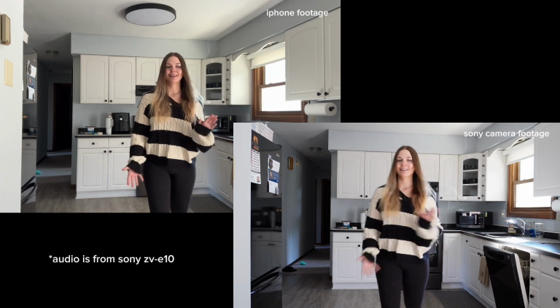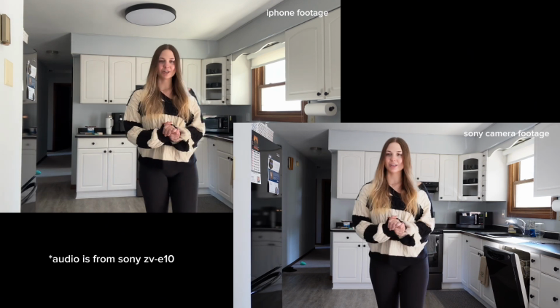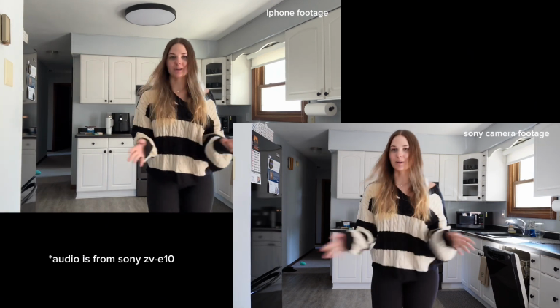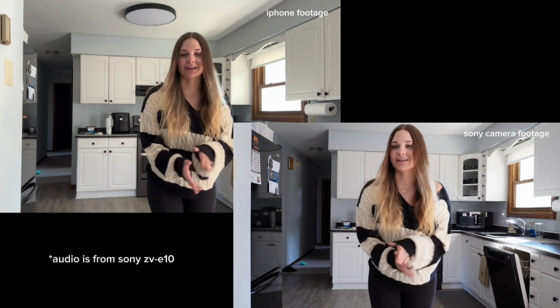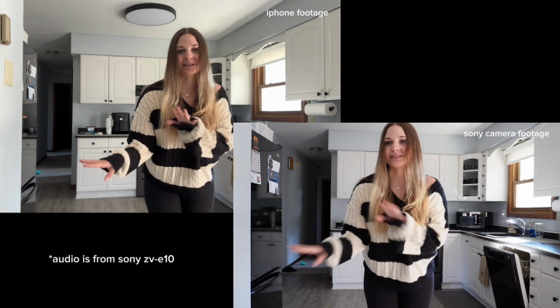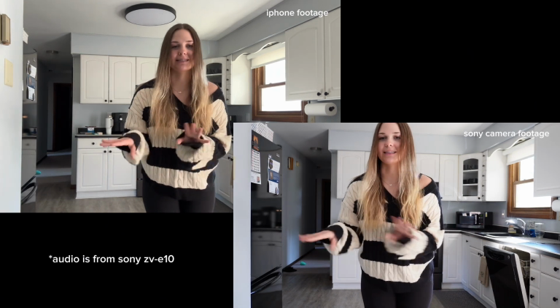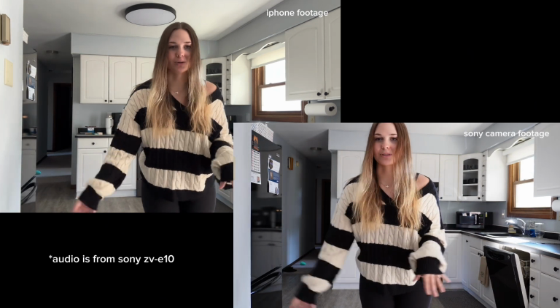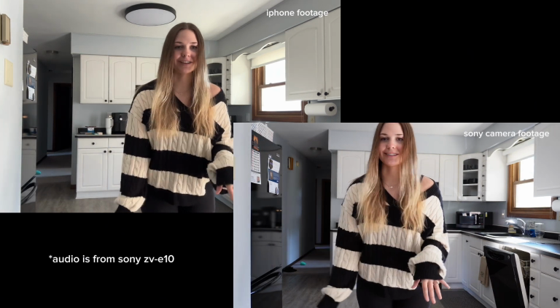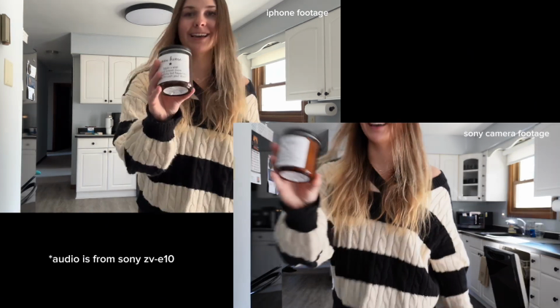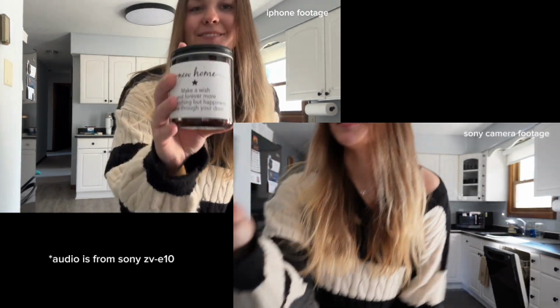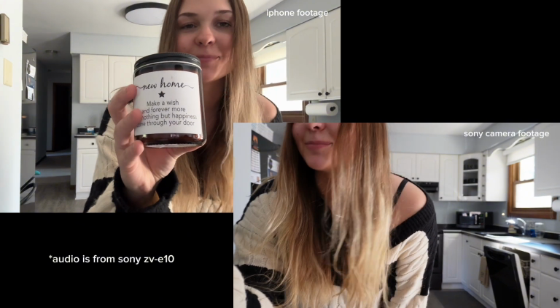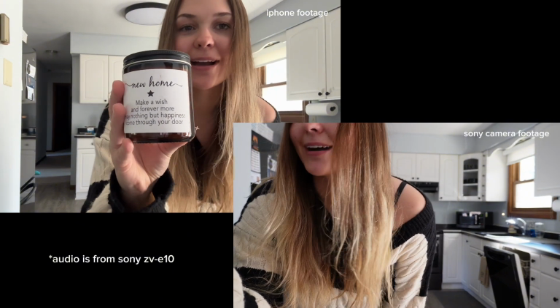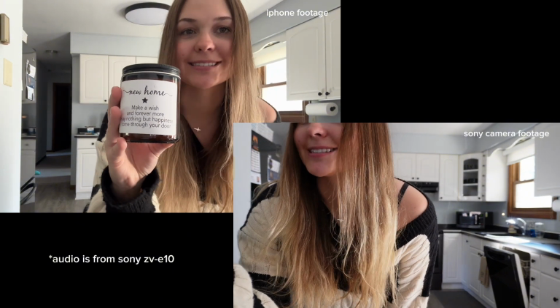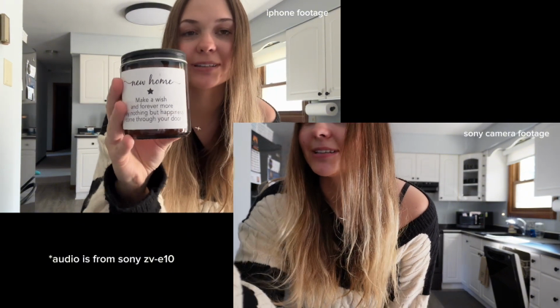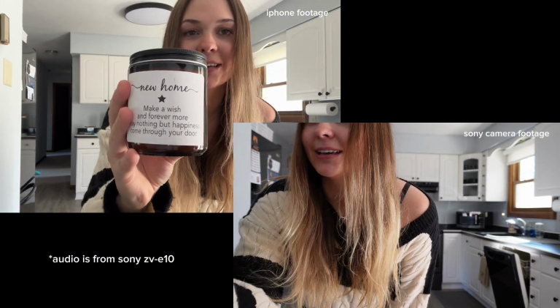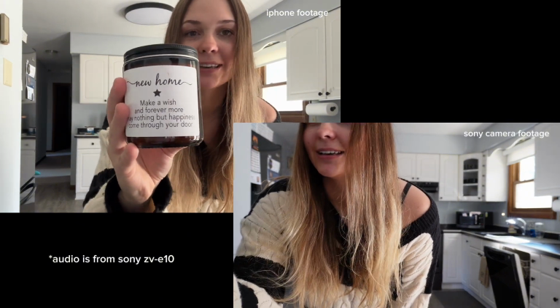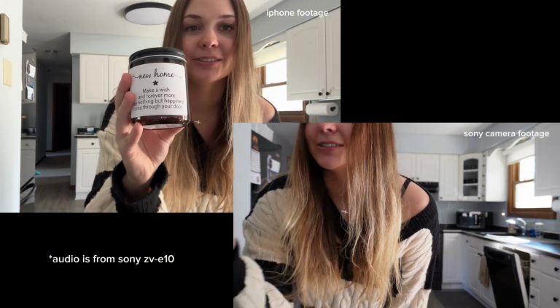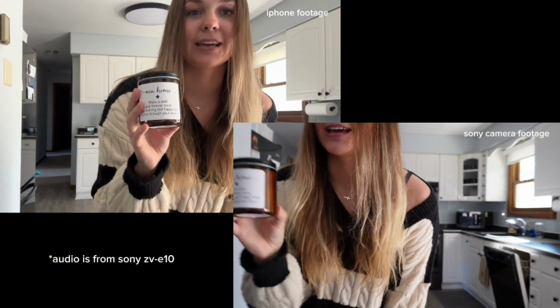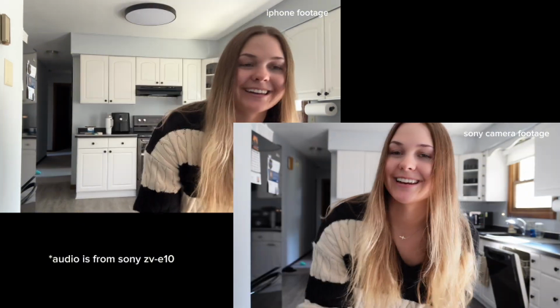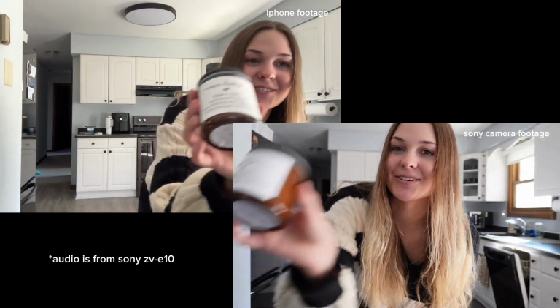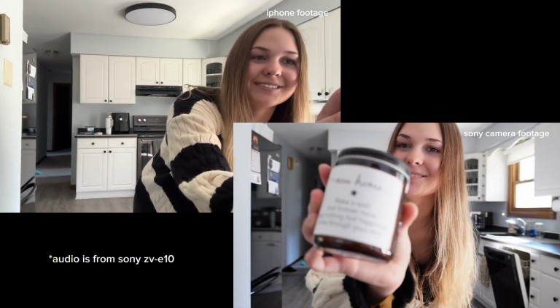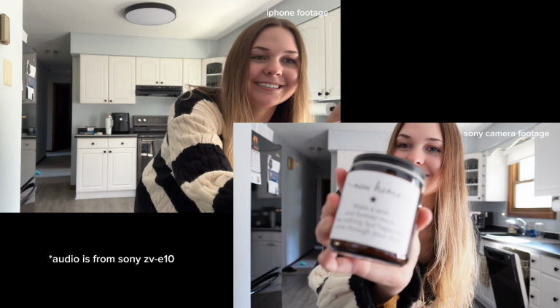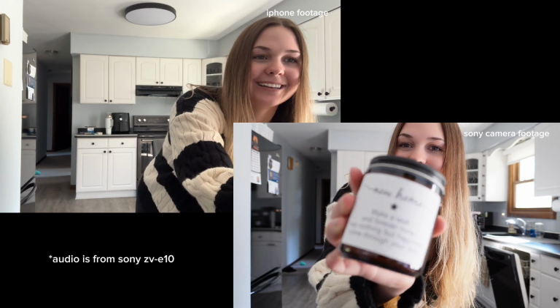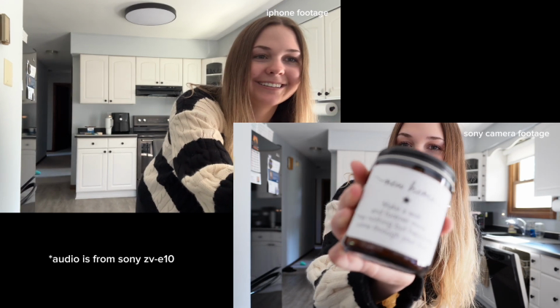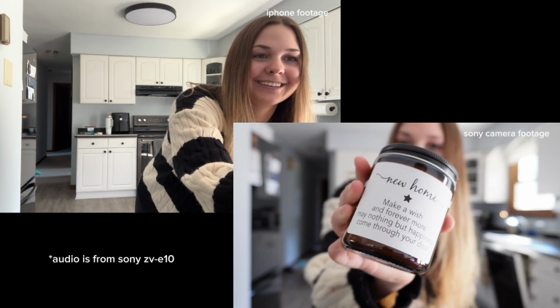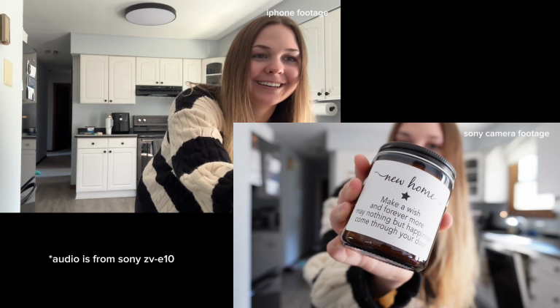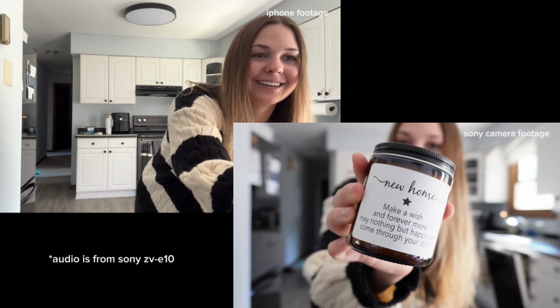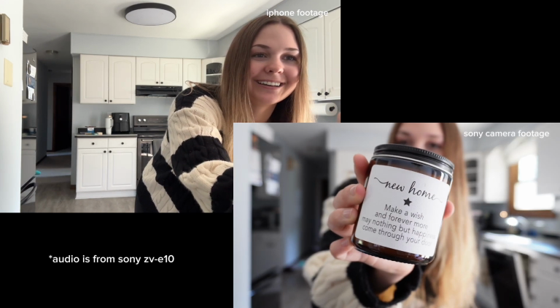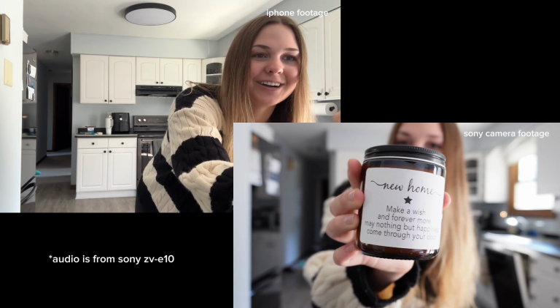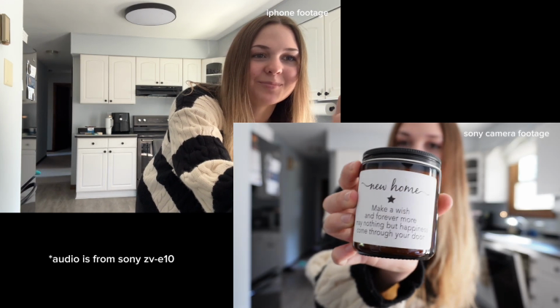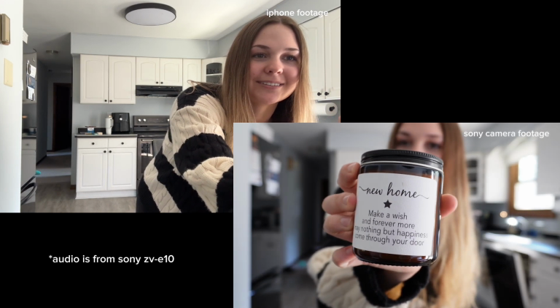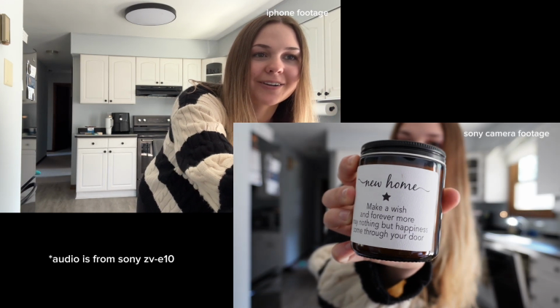I don't have a tripod yet for this camera, so it's literally on a box — it was hard to get a good angle, but here is what I look like. I'll try to switch the audio and put on screen which audio is from which so you guys can compare. You guys will have to let me know what you think of the difference. I think you can tell right away that the iPhone is not blurring out the background, while the Sony appears to be focusing on me. Let me hold up a product so you guys can see the focus difference. On the 15 Pro Max this is what it looks like, and then on the Sony ZV-E10 — look how well it blurs out the background.